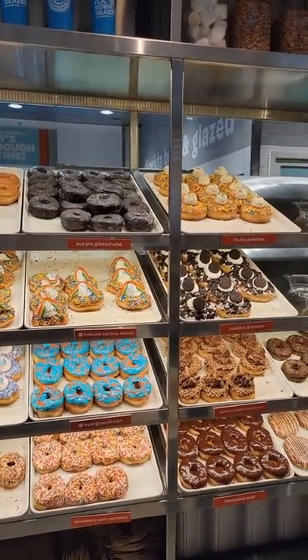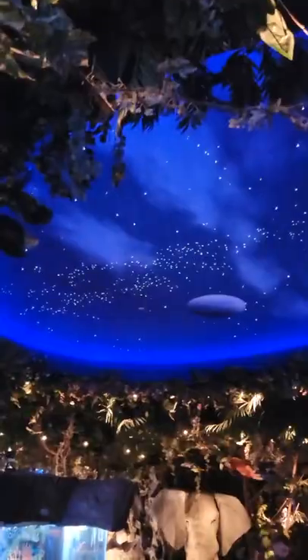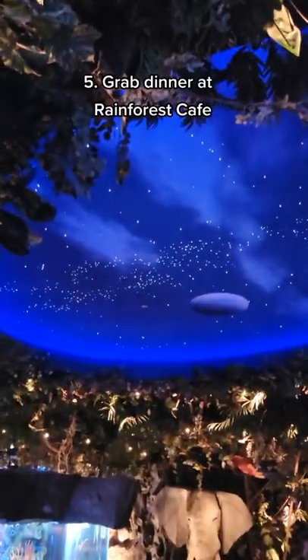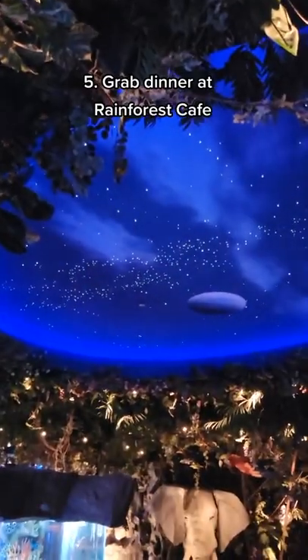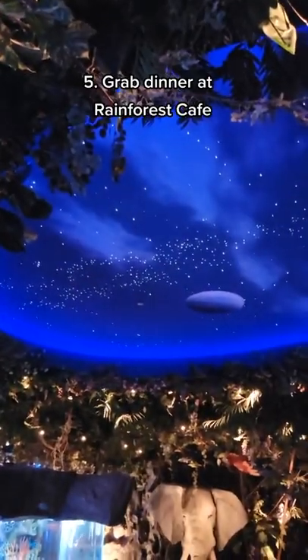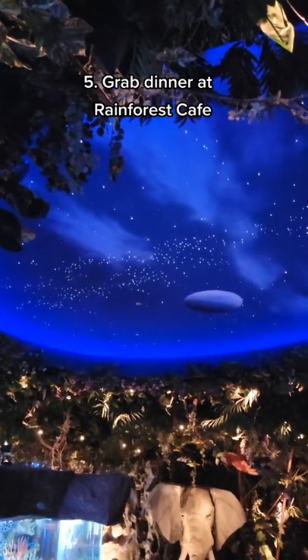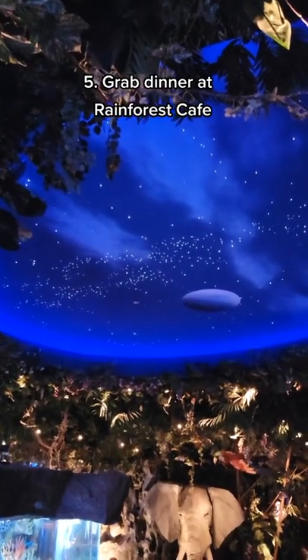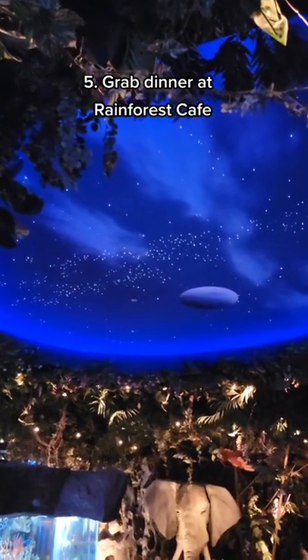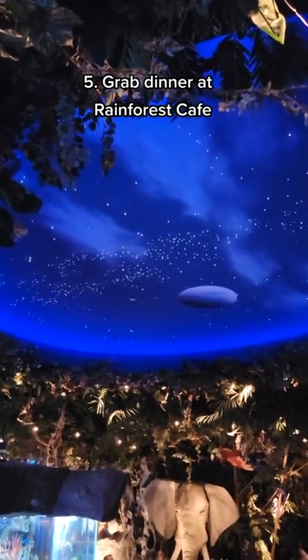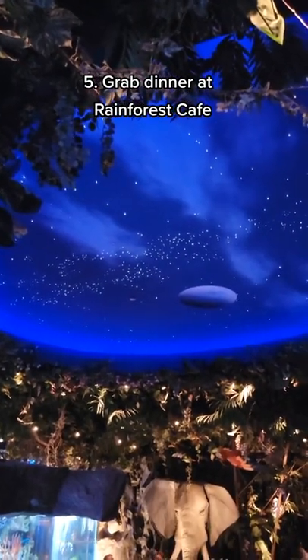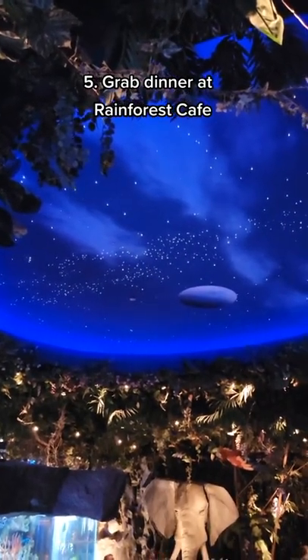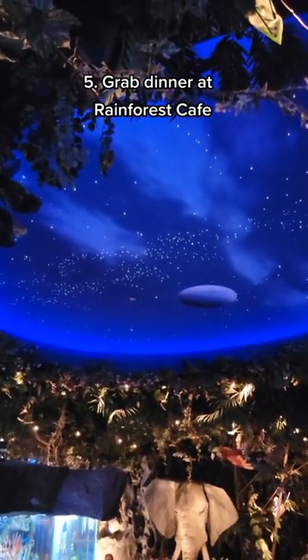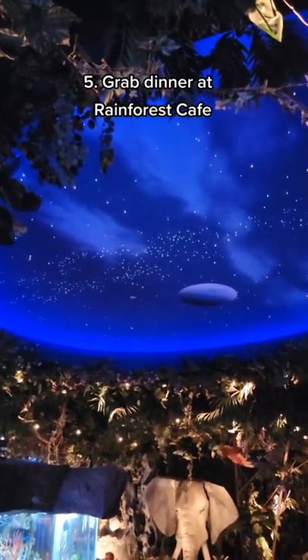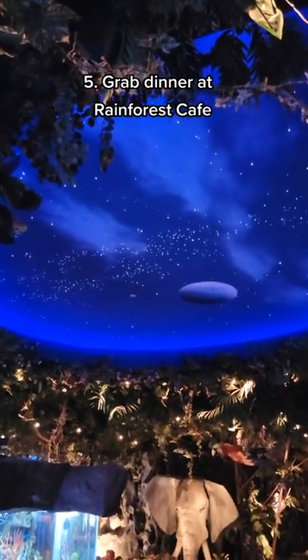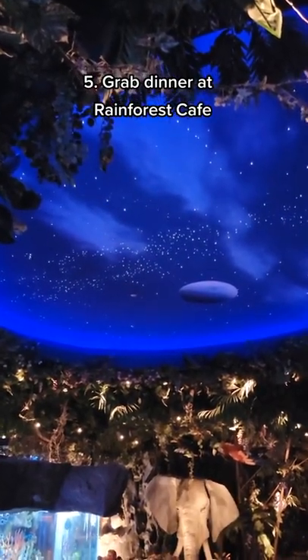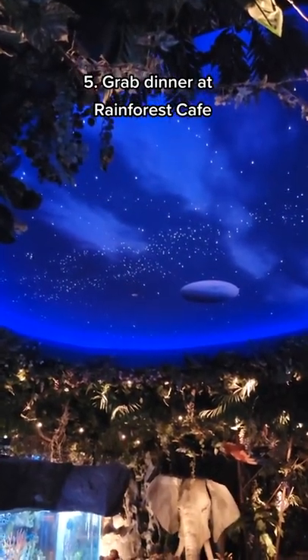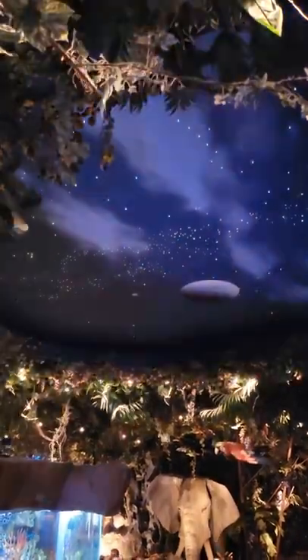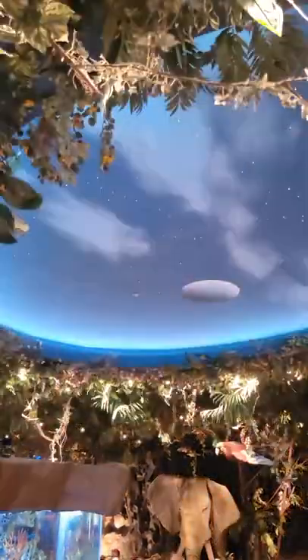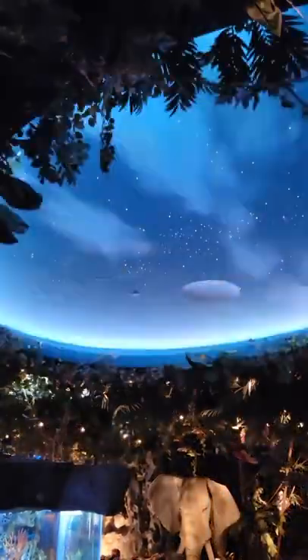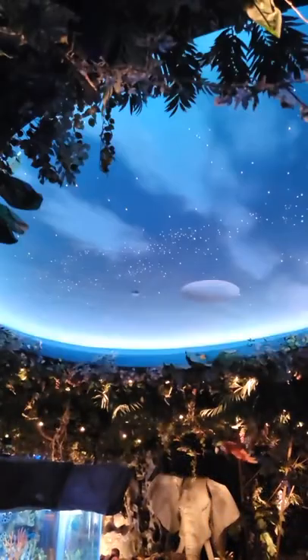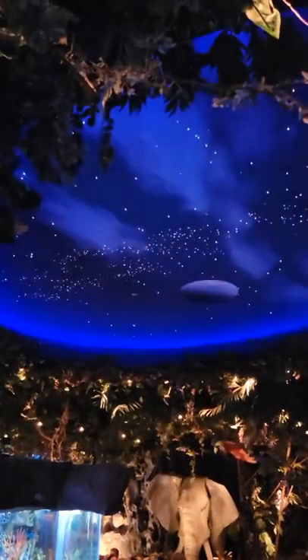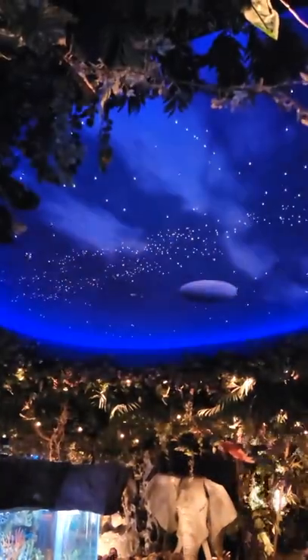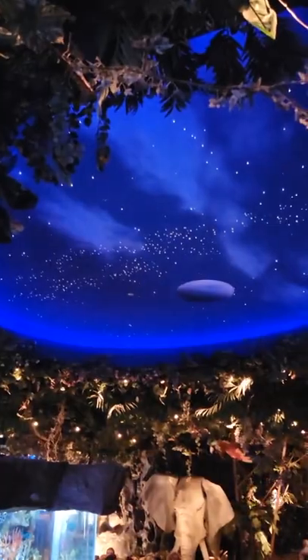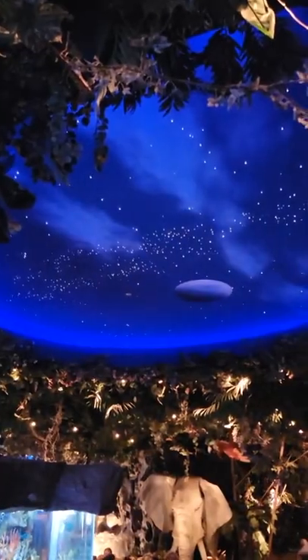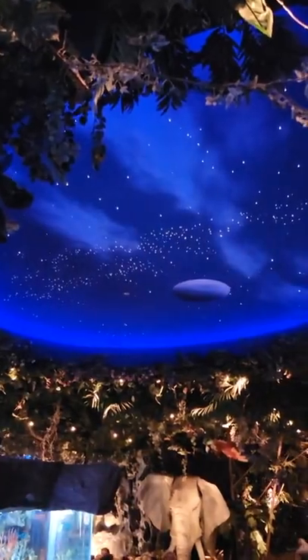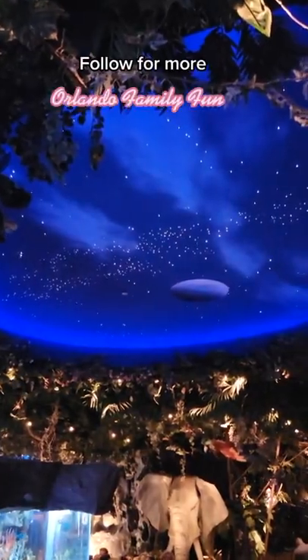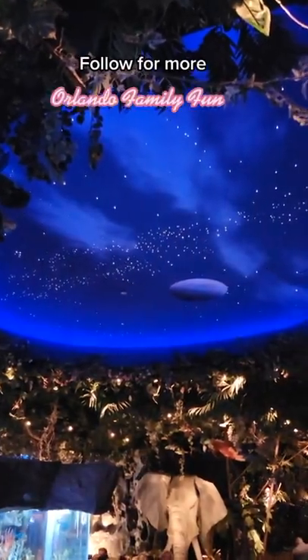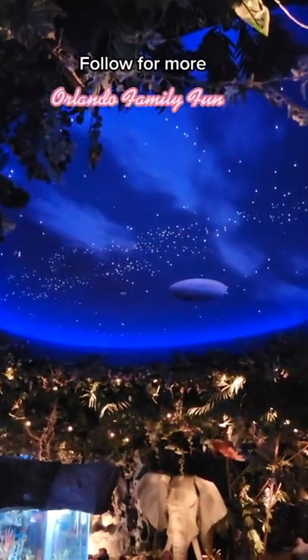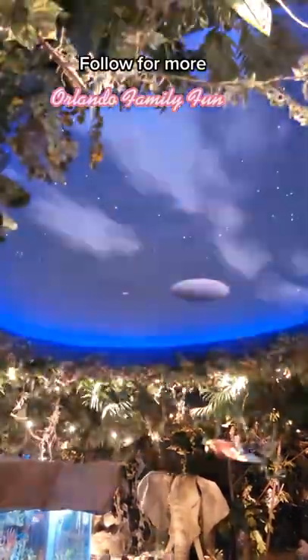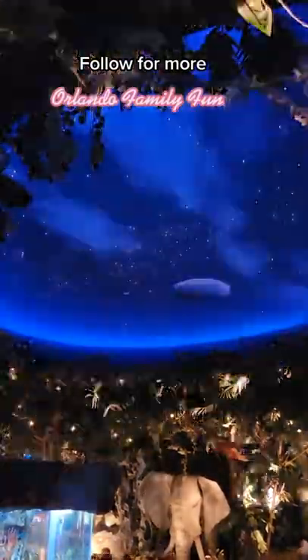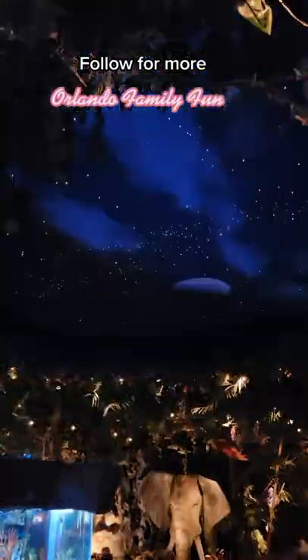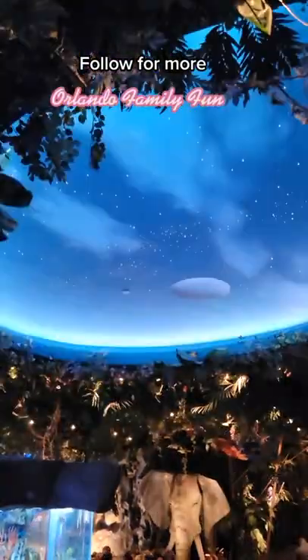Five, head on over to Rainforest Cafe for dinner. Kids will love the animatronics and the thunderstorm that take place every 30 minutes. For more Orlando family fun.